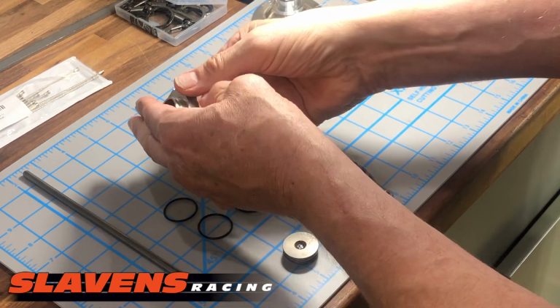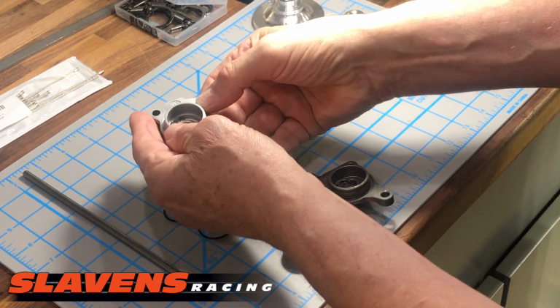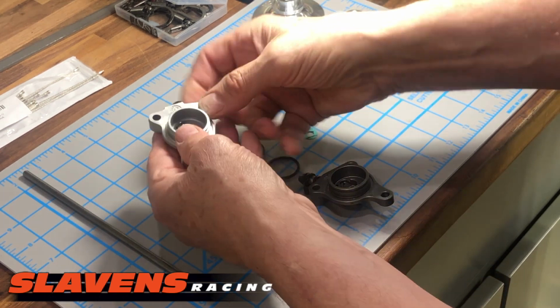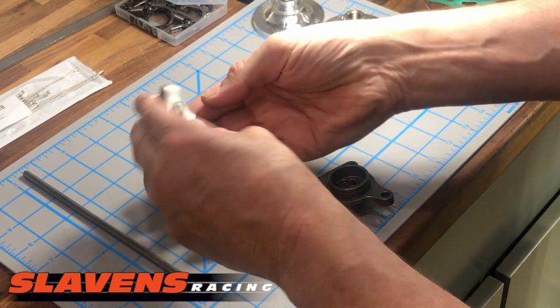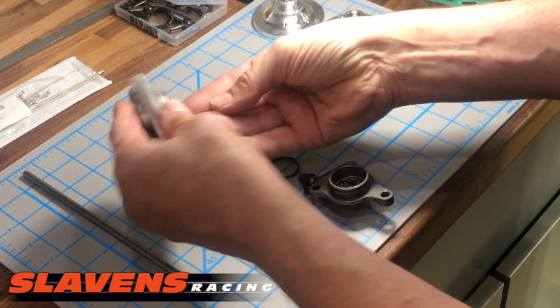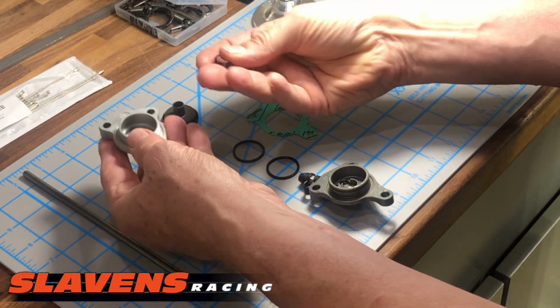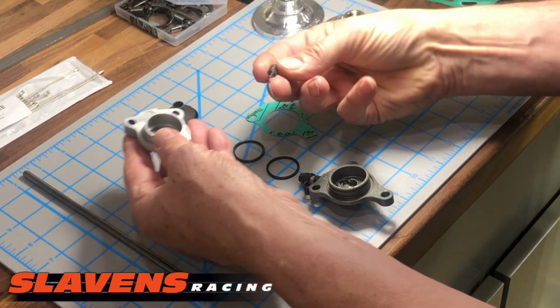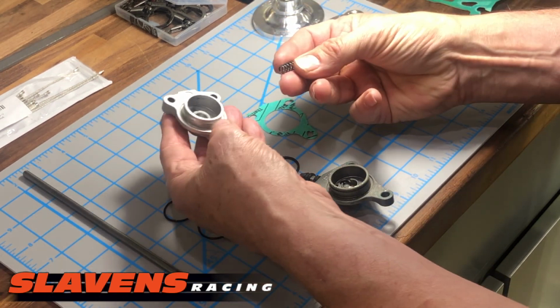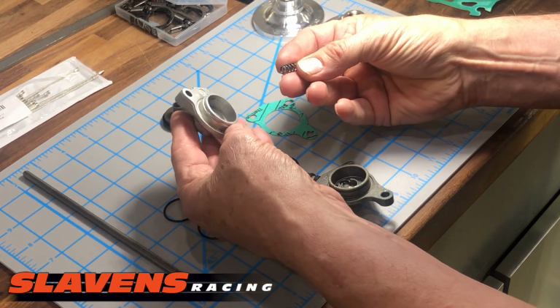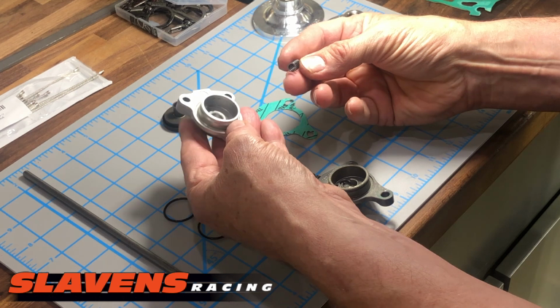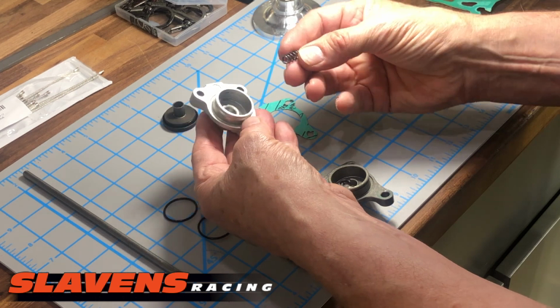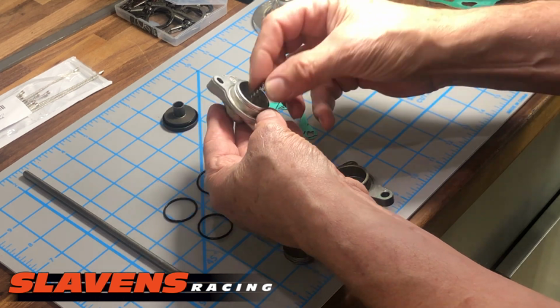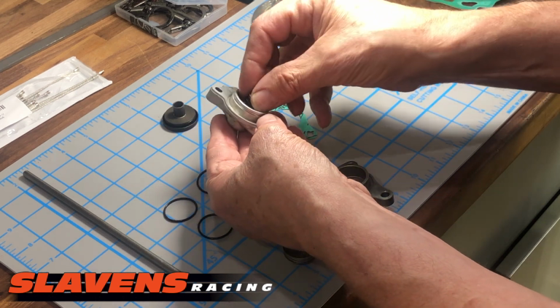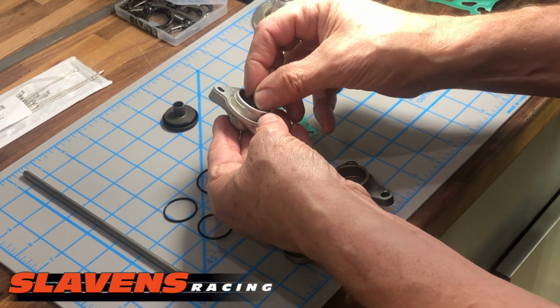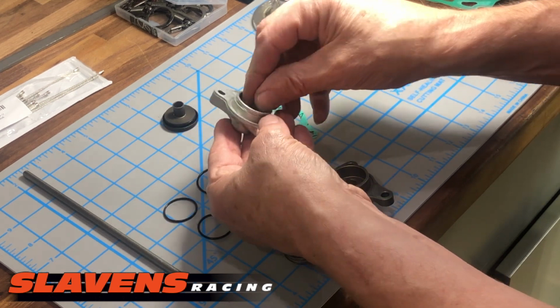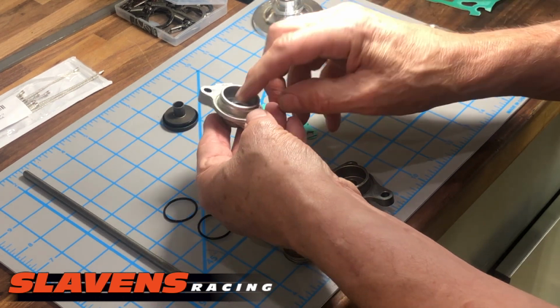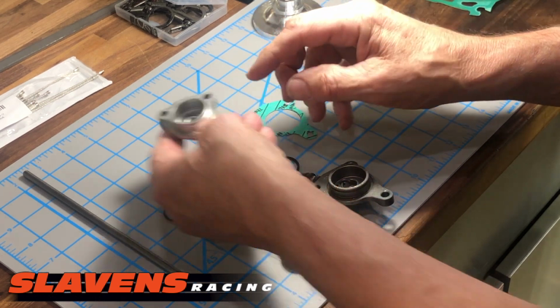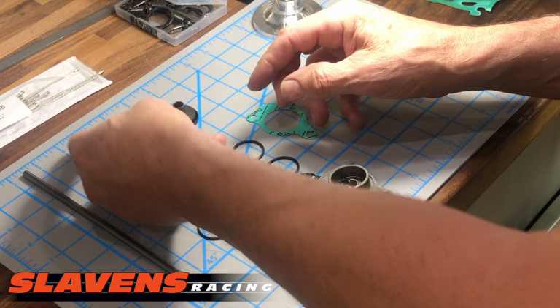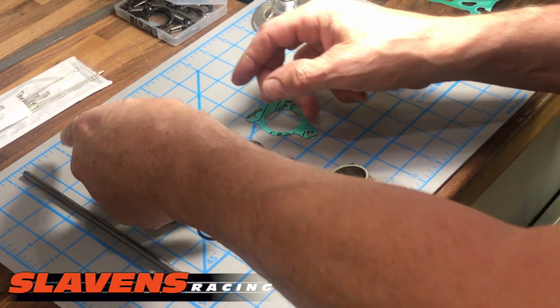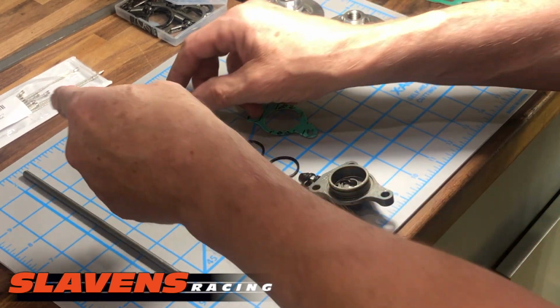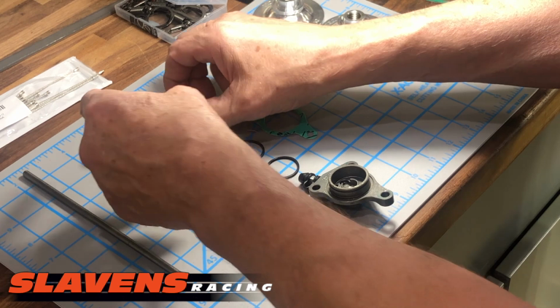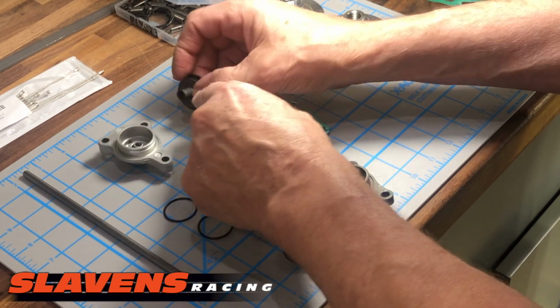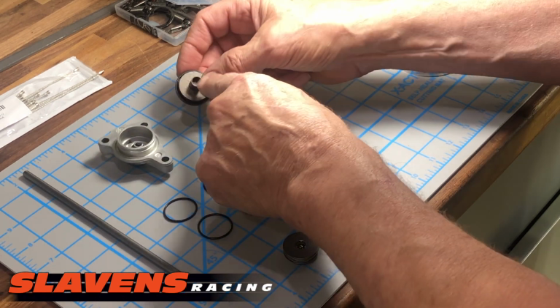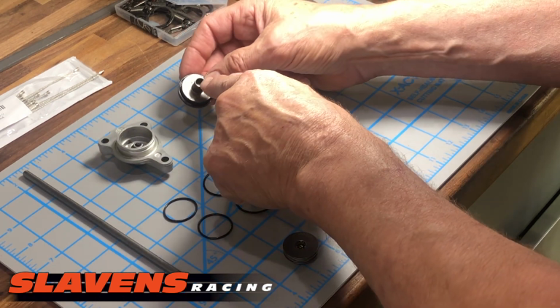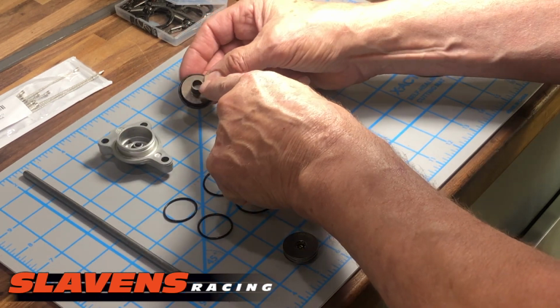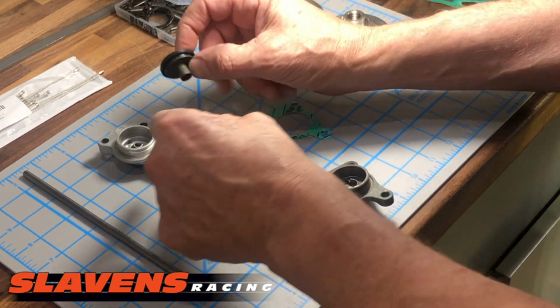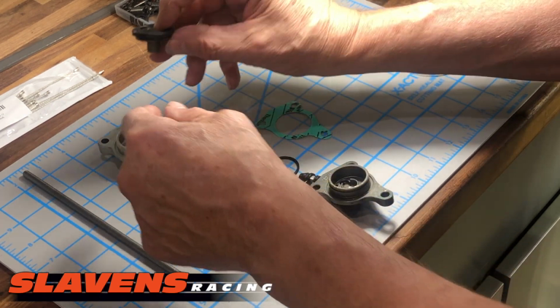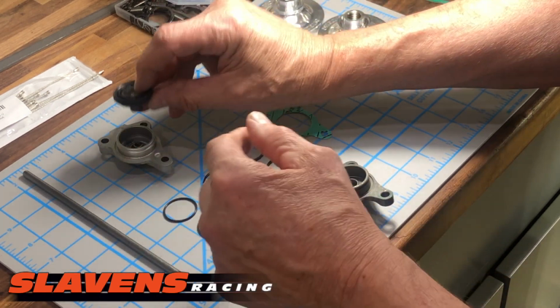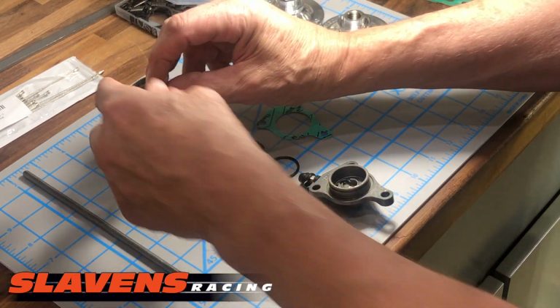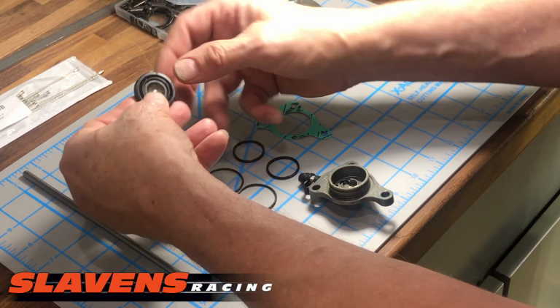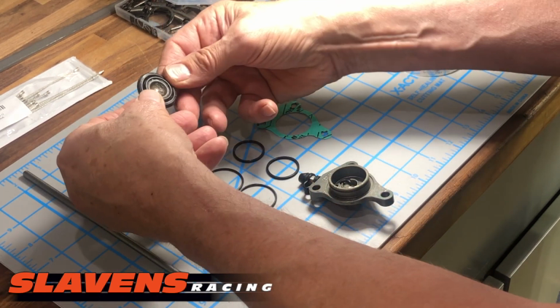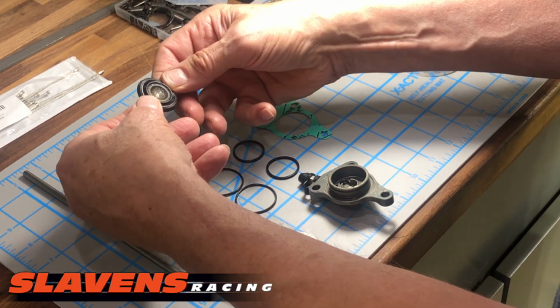Once you've got that out, you can see here the stock one on this model has a spring in here — don't lose that. That spring fits into here, and that goes into there.